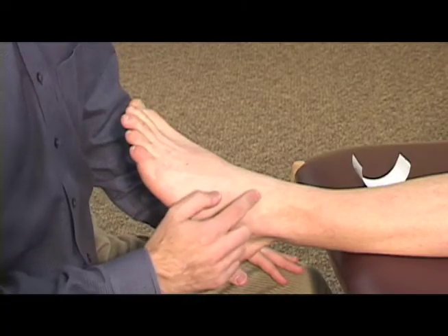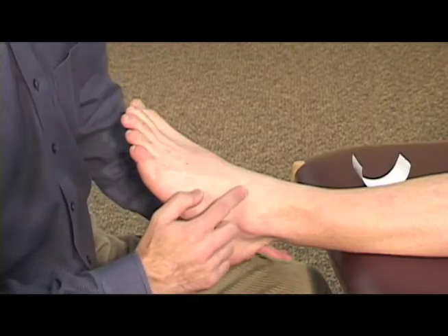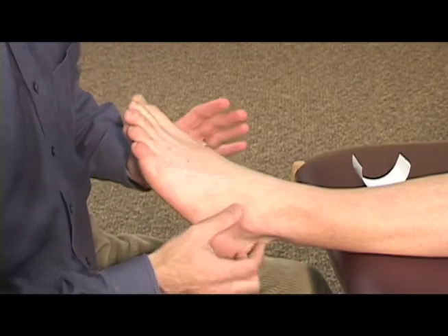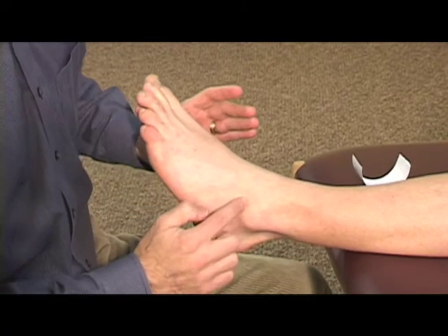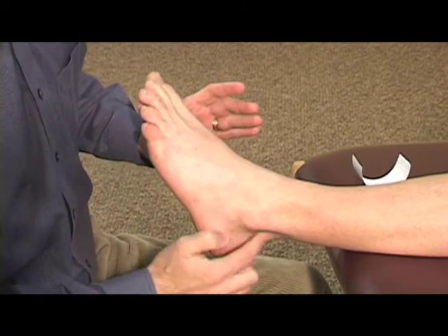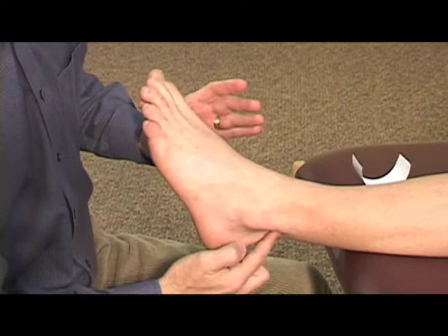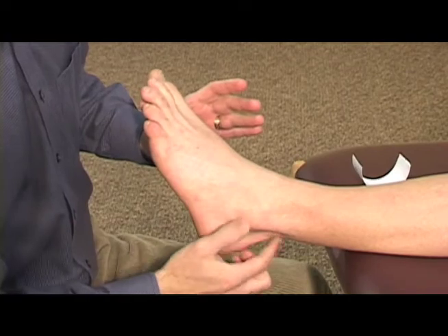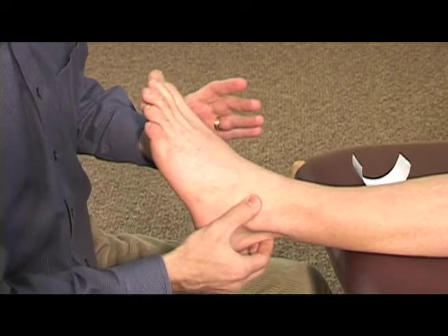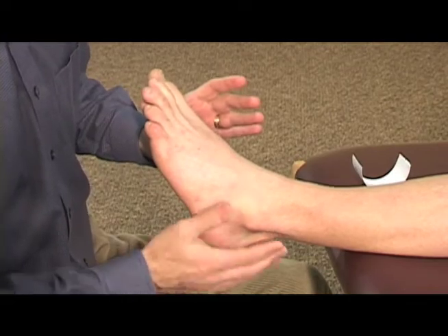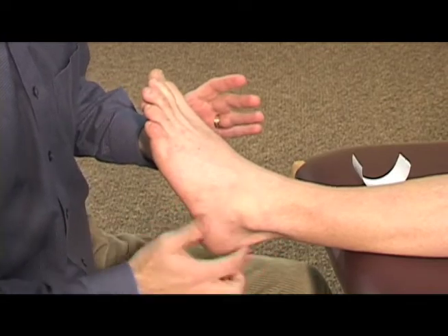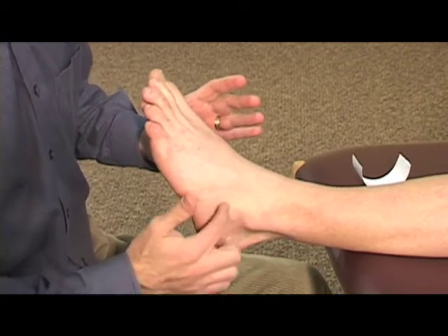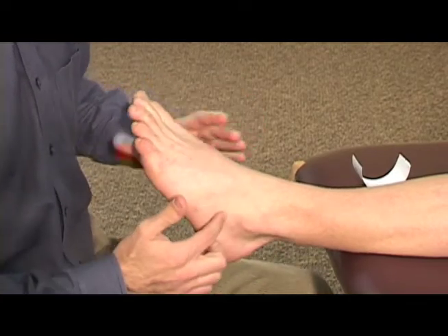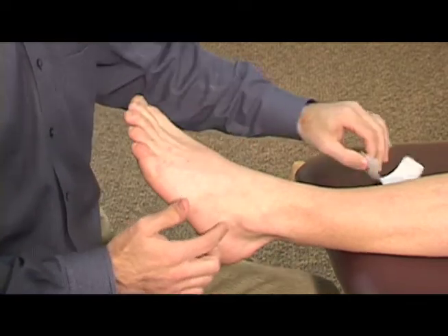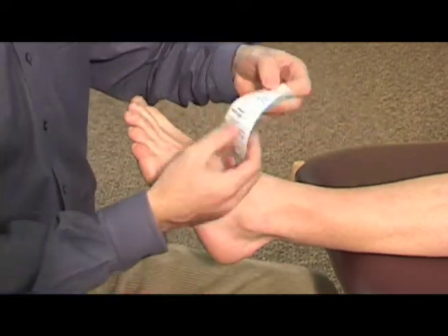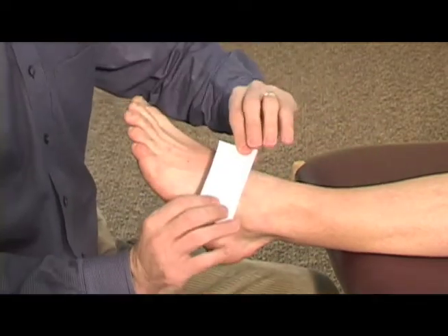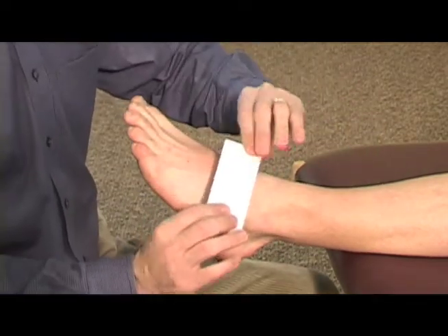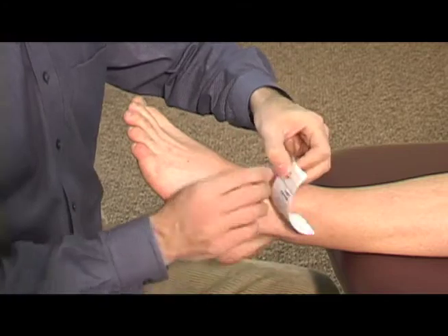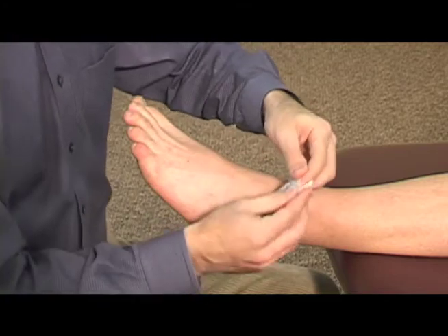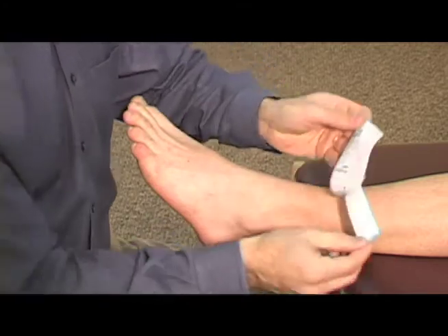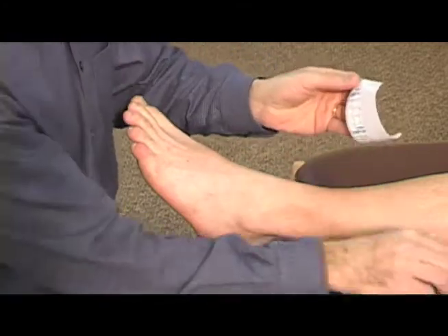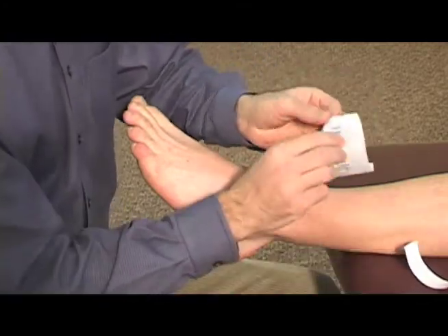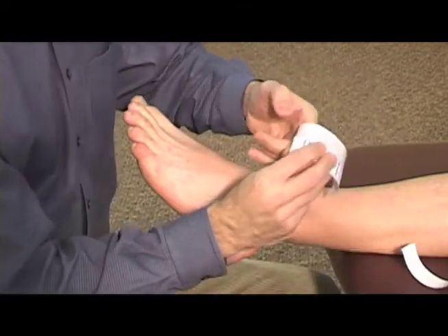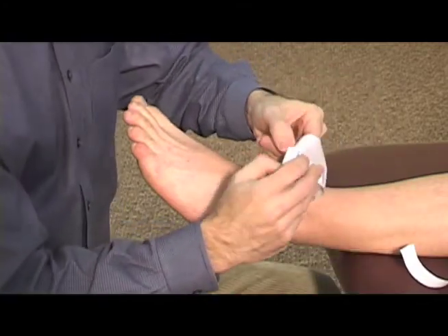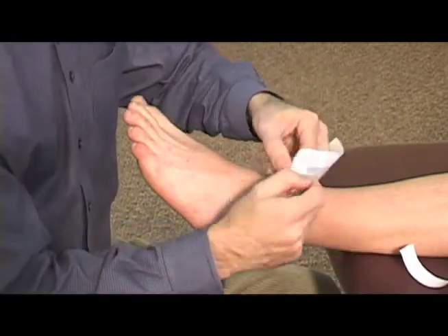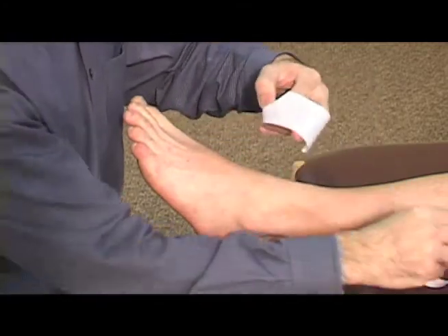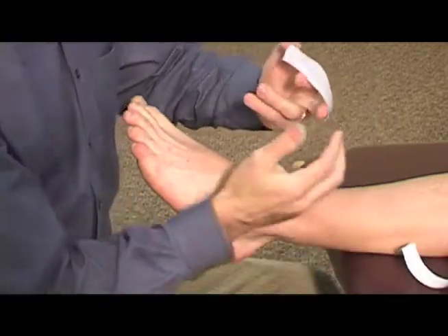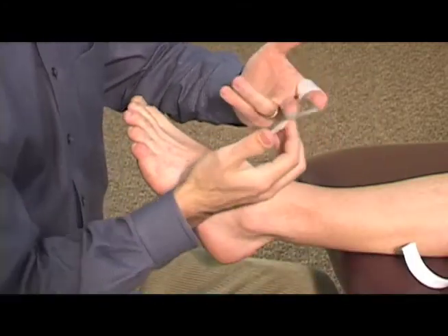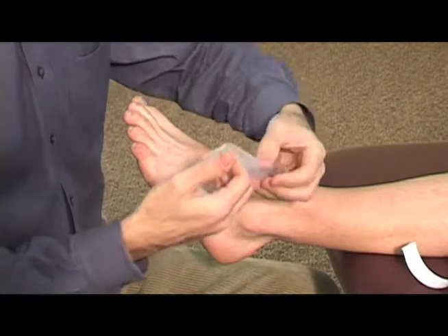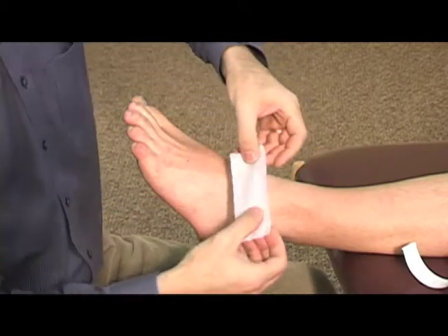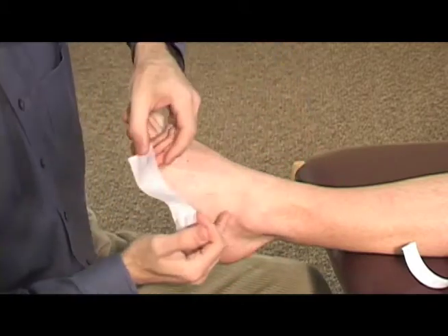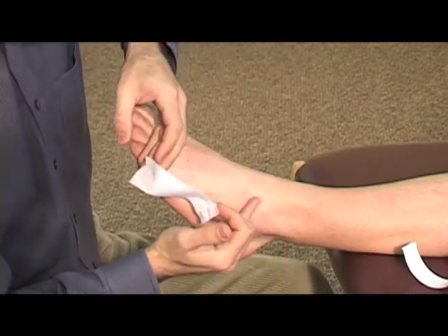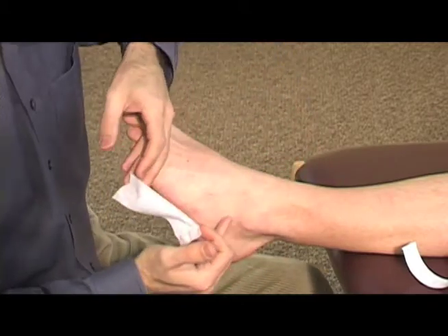This taping is for the outside of the foot. We're going to pull the outside ankle bone backwards, trying to stabilize the outside of the foot. We'll use the white tape first — pull the backing off. You'll start at the front of the outside ankle bone, right there.